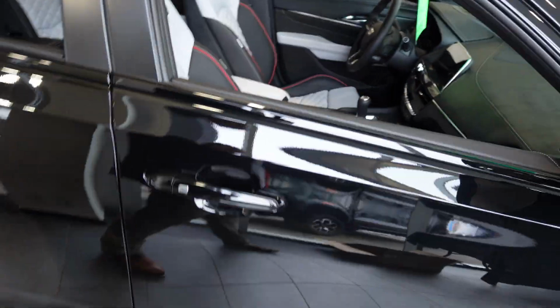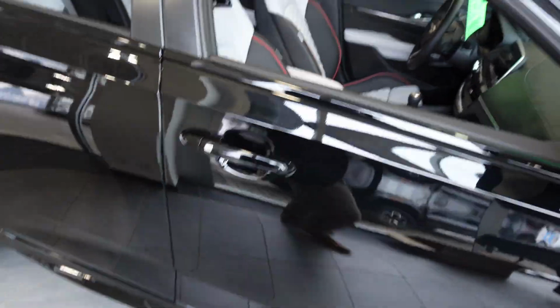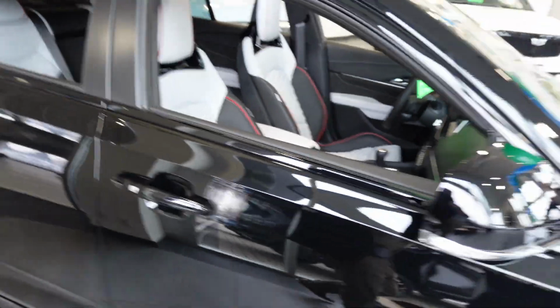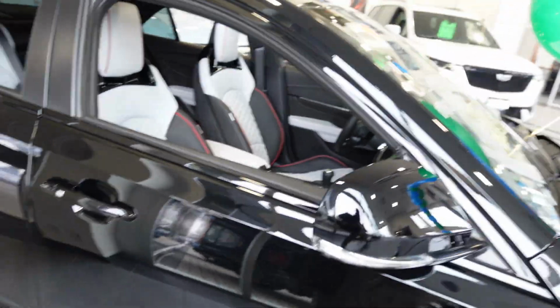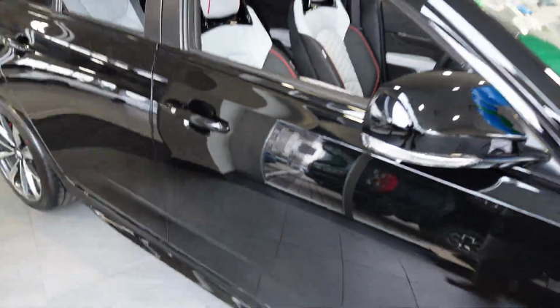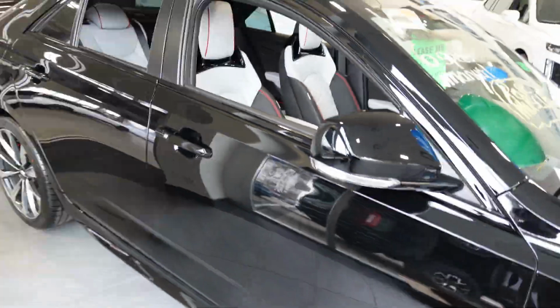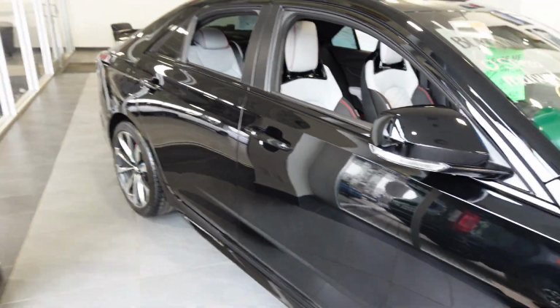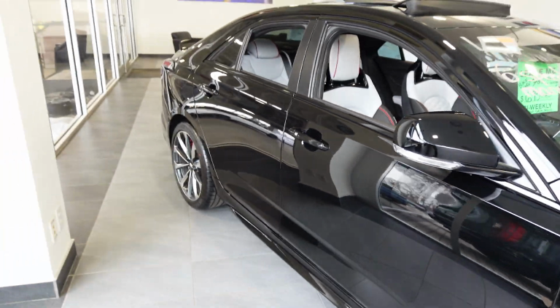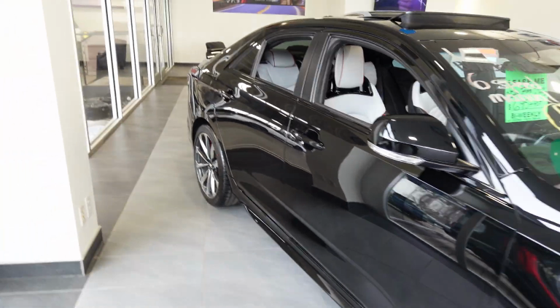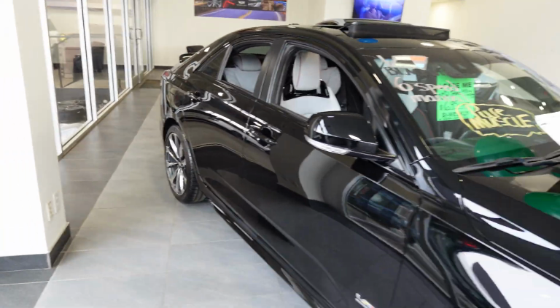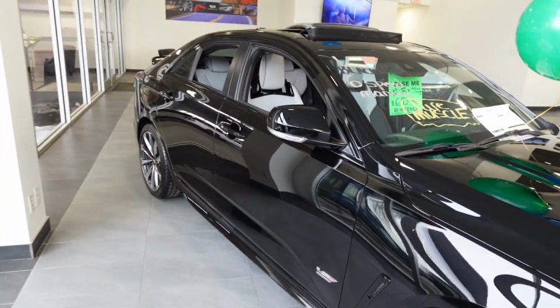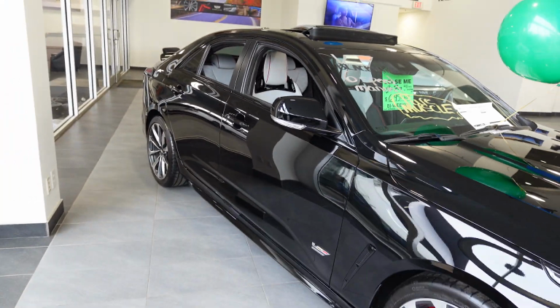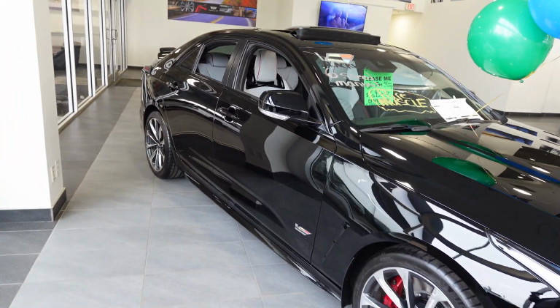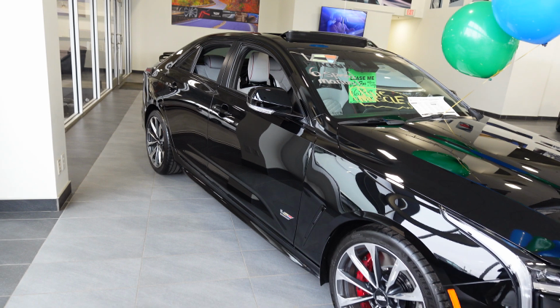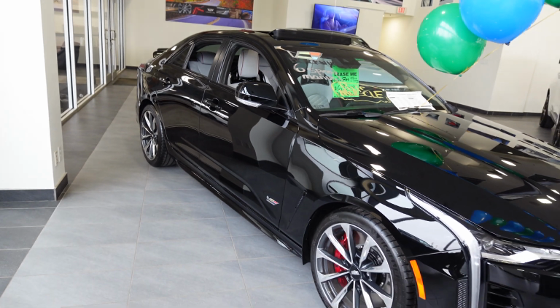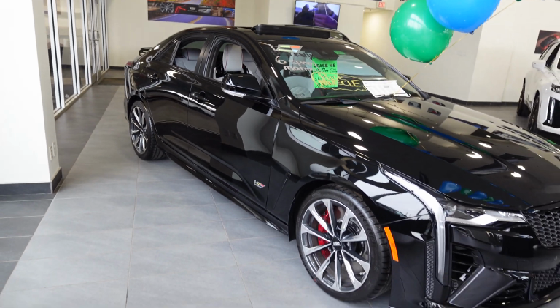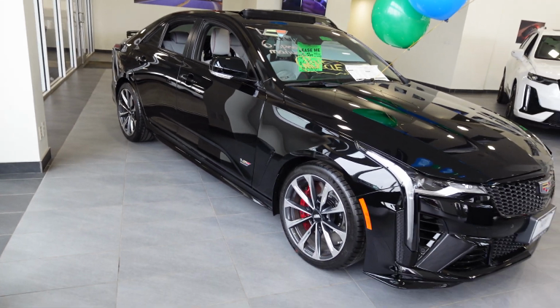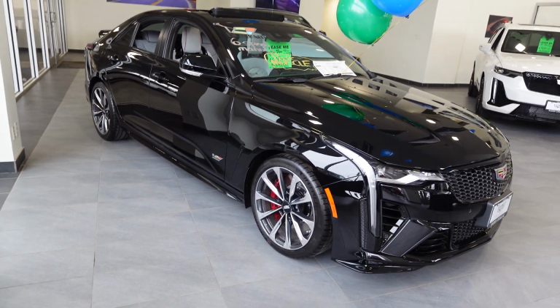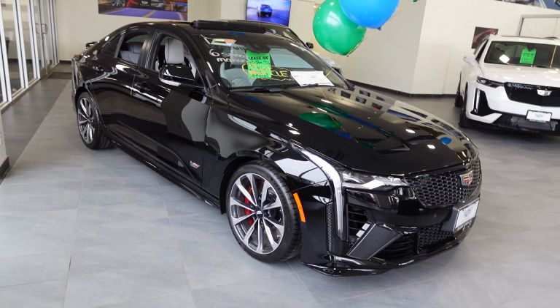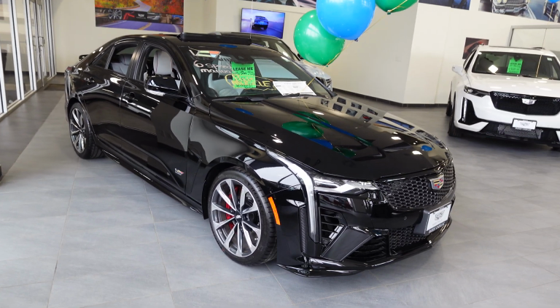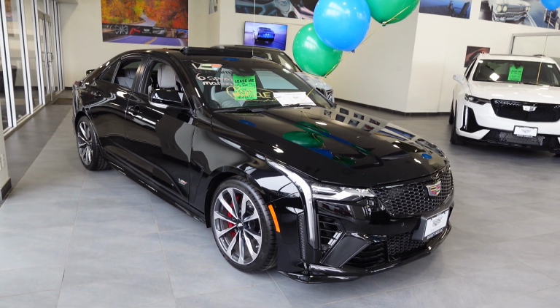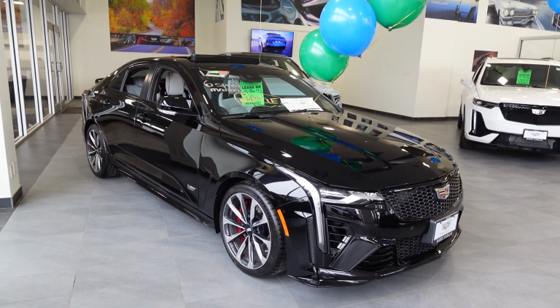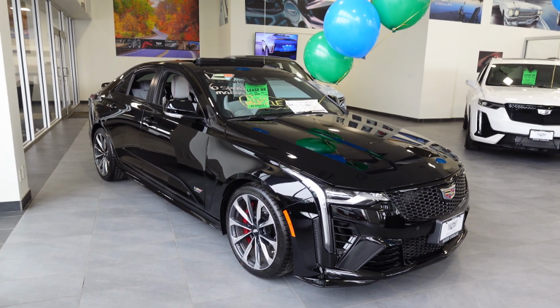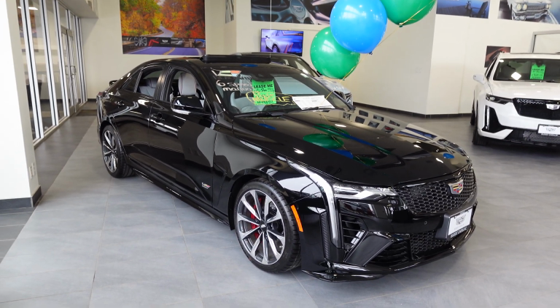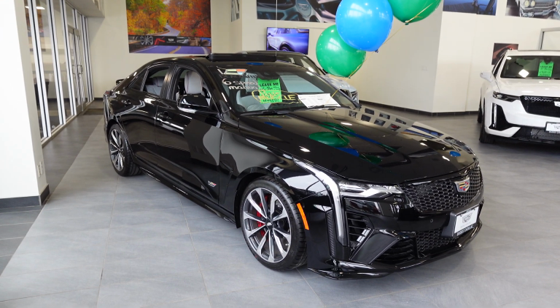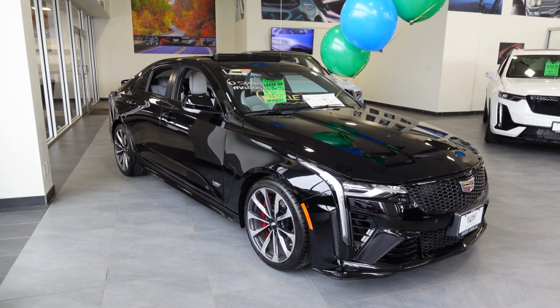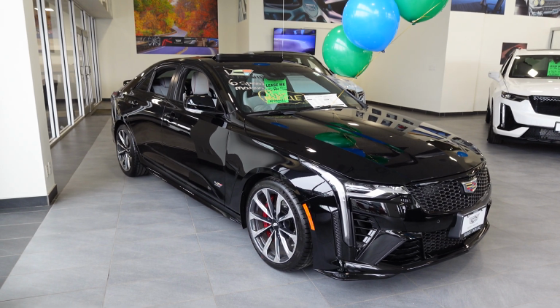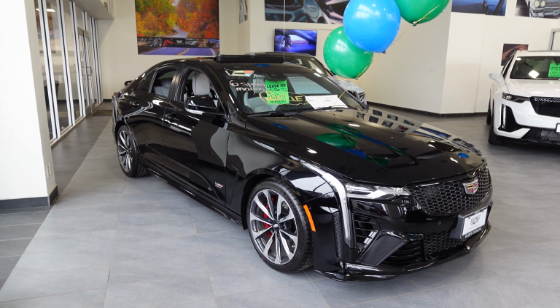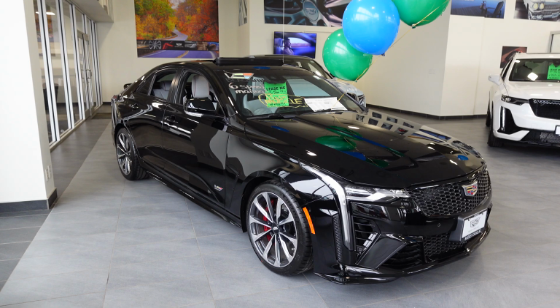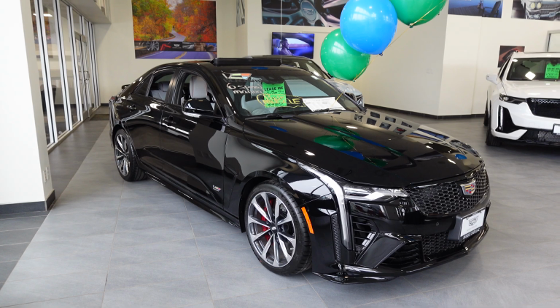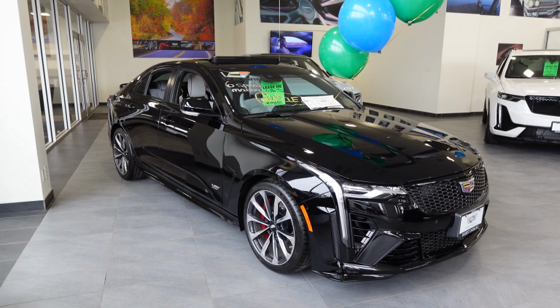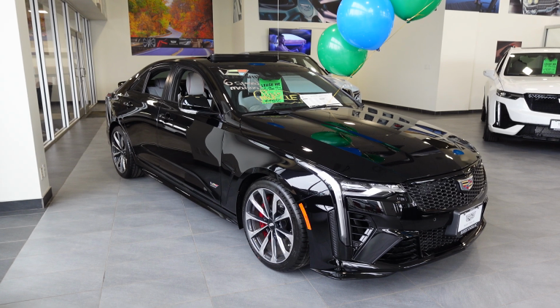This vehicle is not going to last much longer. The Blackwings are extremely rare, extremely hard to find. I'd love to hear from you — if you have any other questions or need any other information about the vehicle, please just let me know. We'll talk to you soon.